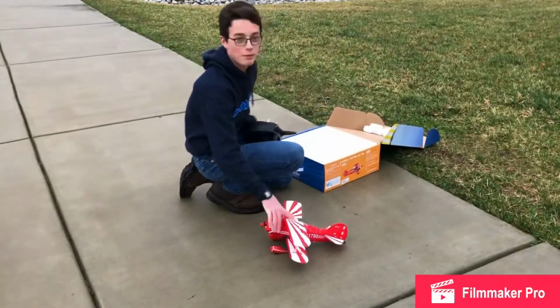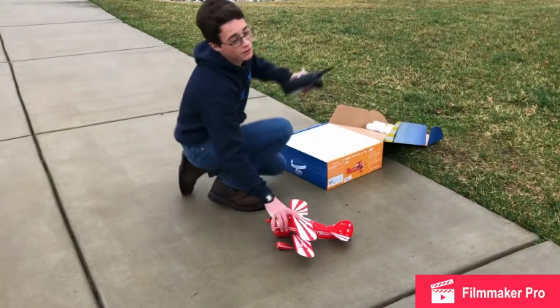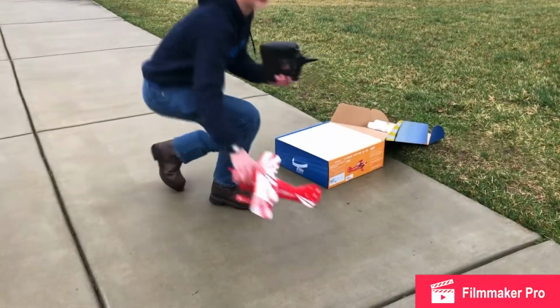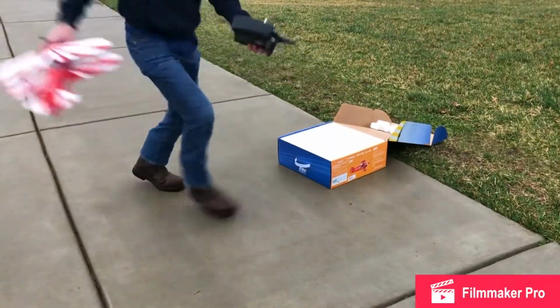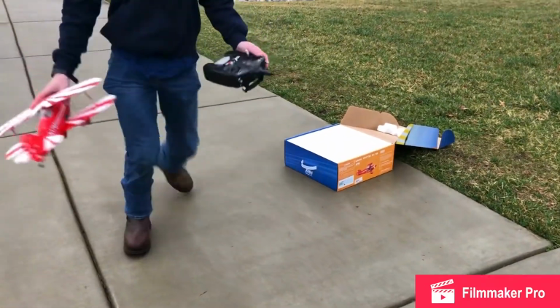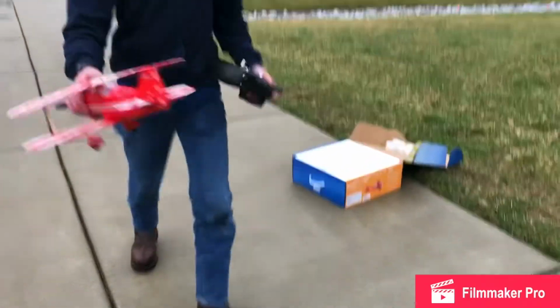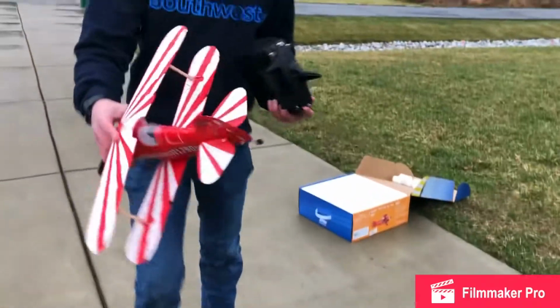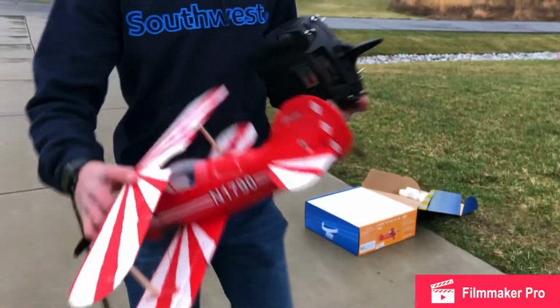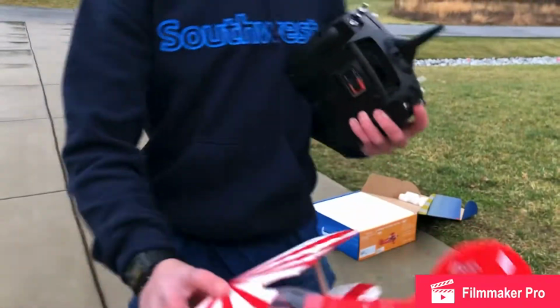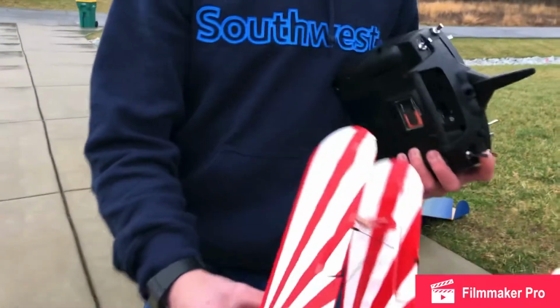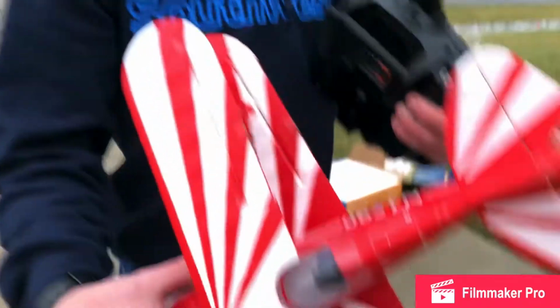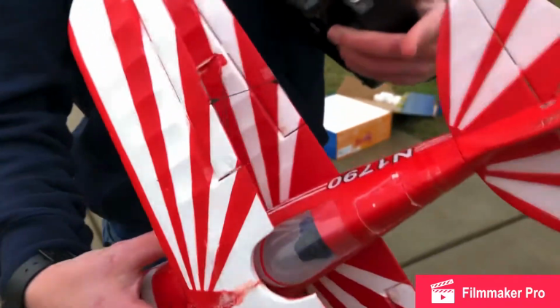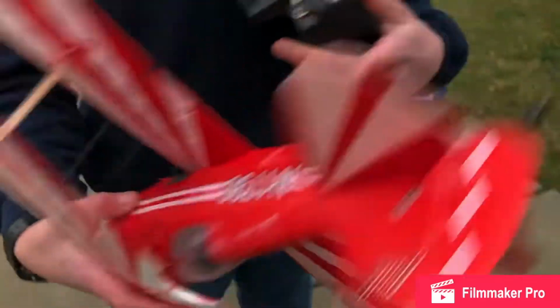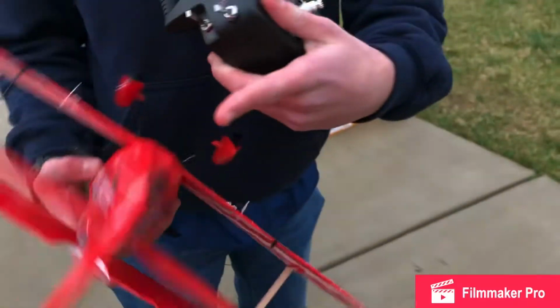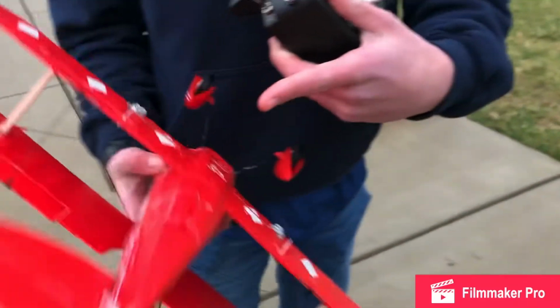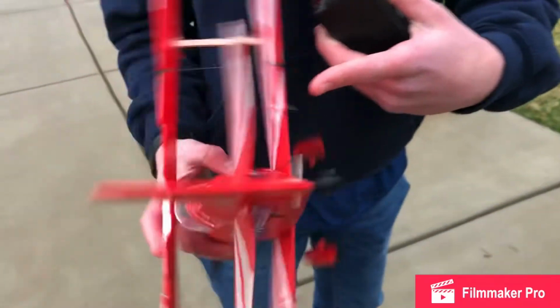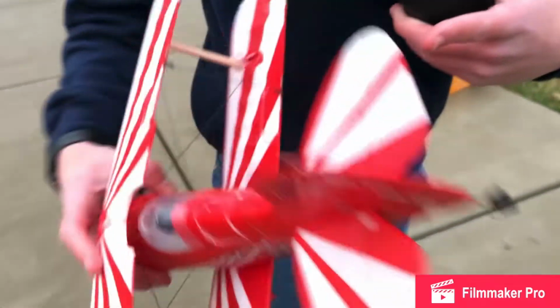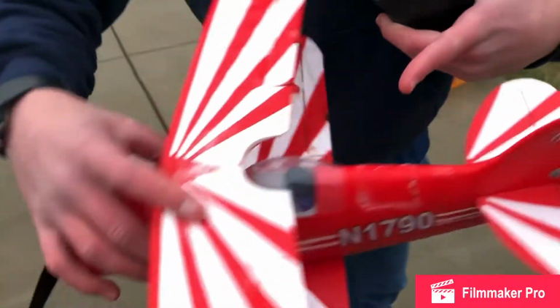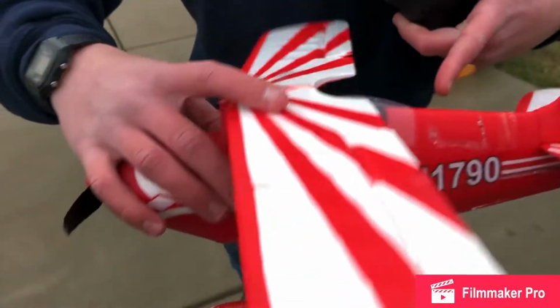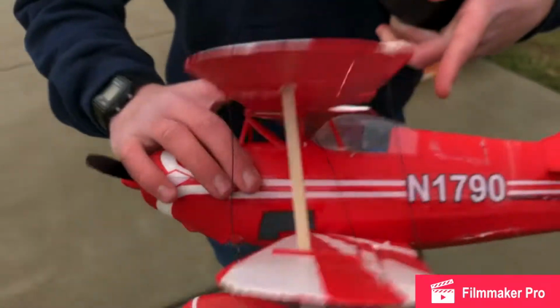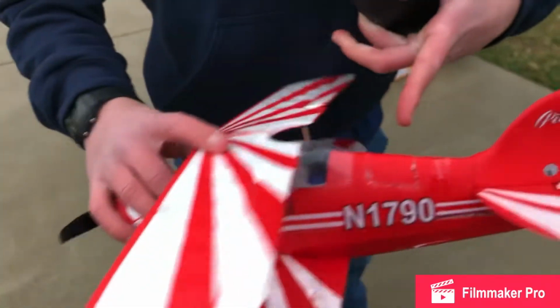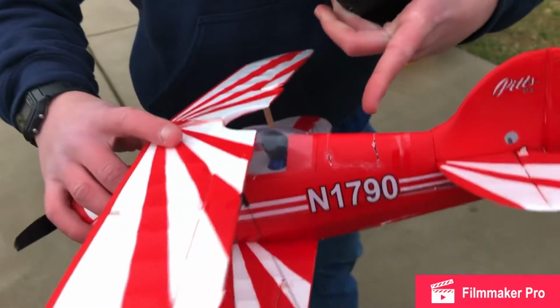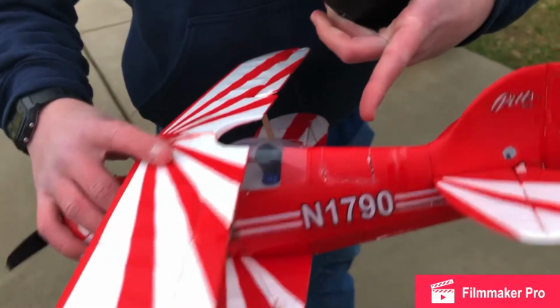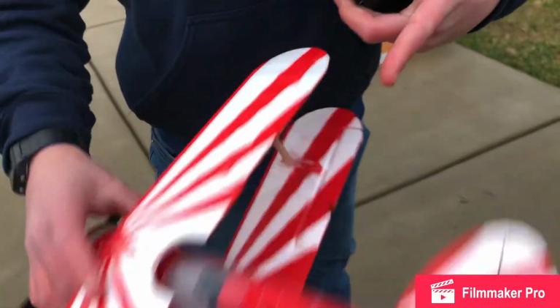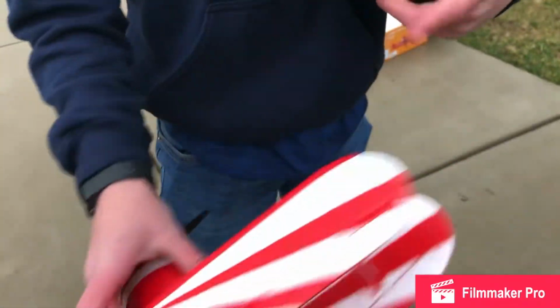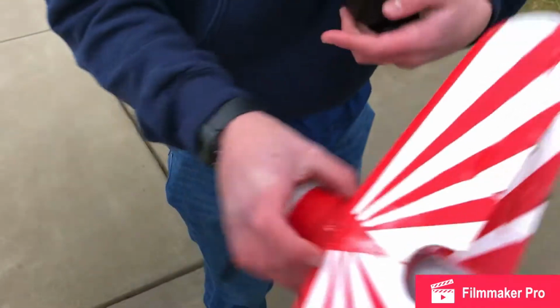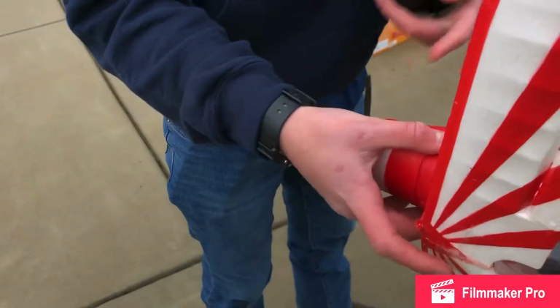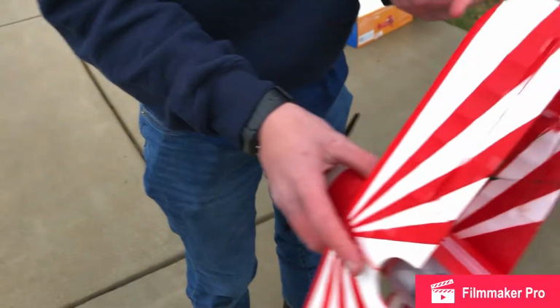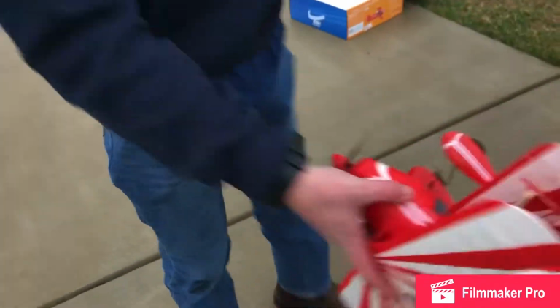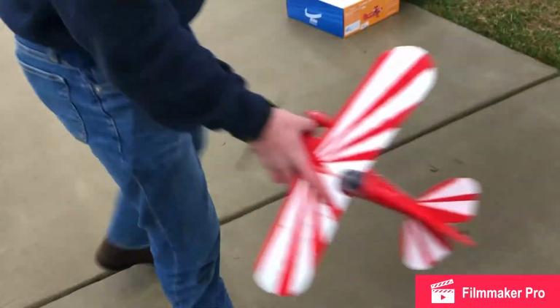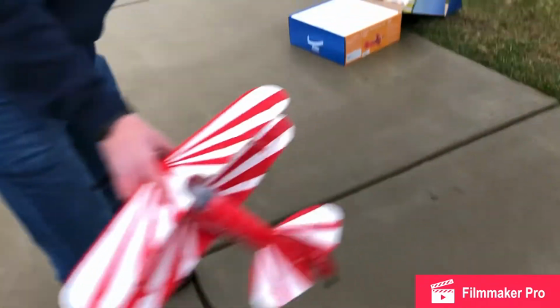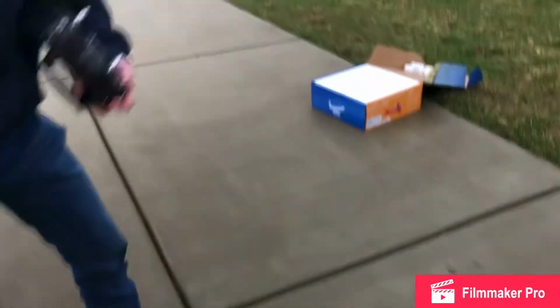I wasn't very worried about it crashing because, if you can't tell, I have a lot of insertions everywhere on it from trying to fix it after it's crashed and whatever else. Alright, let's try again.